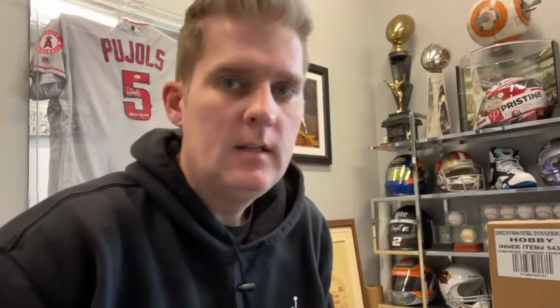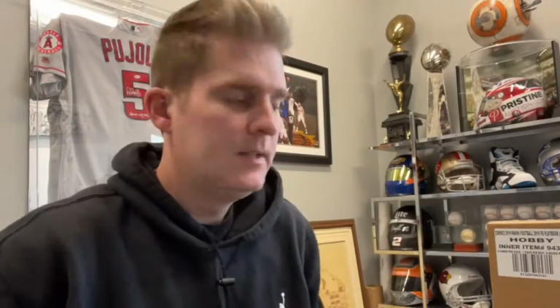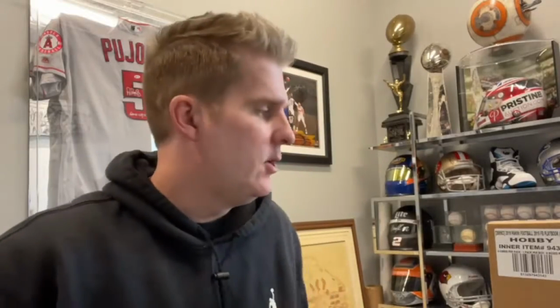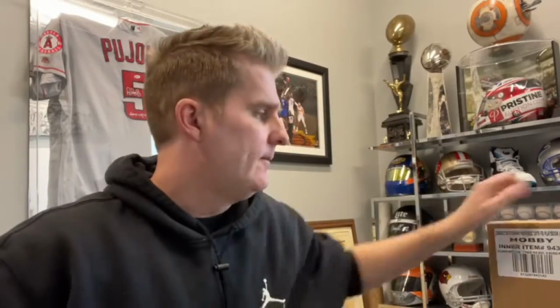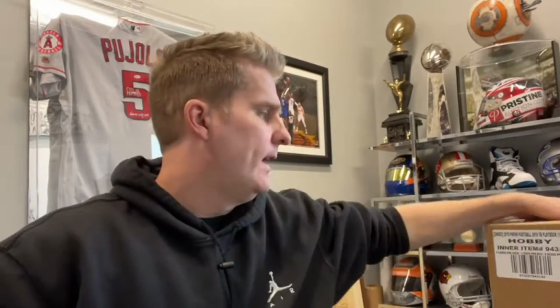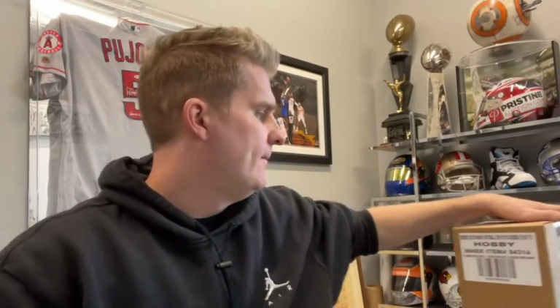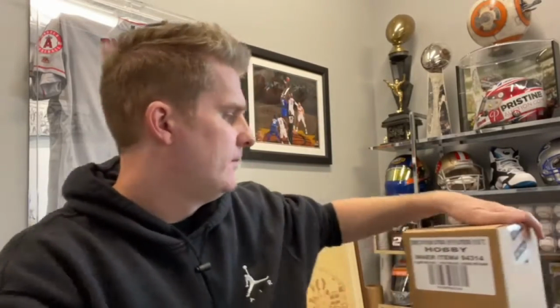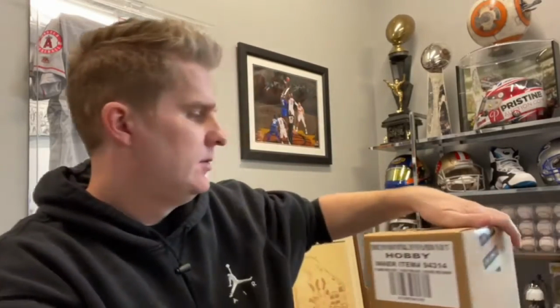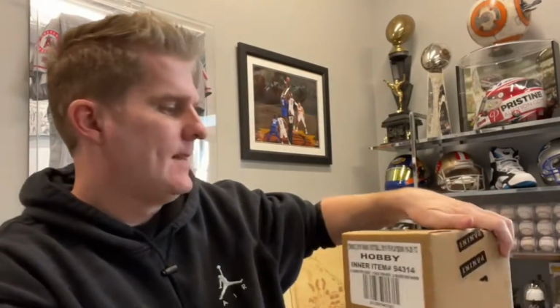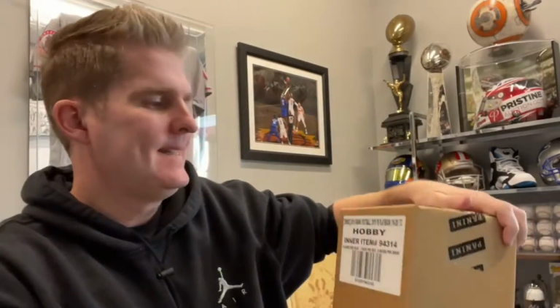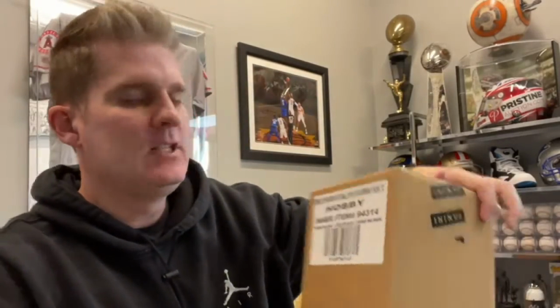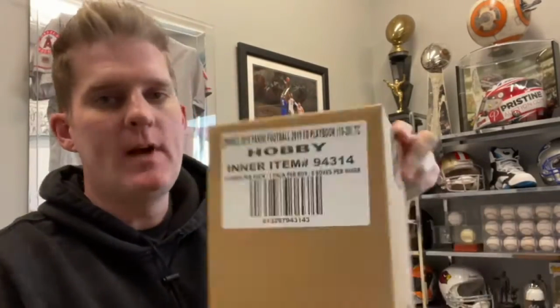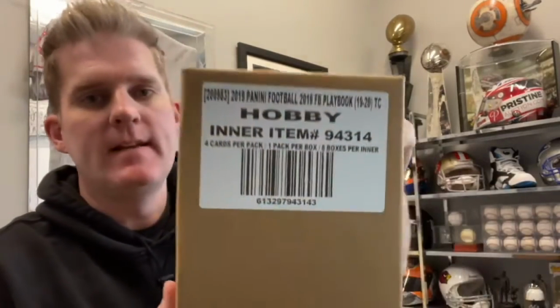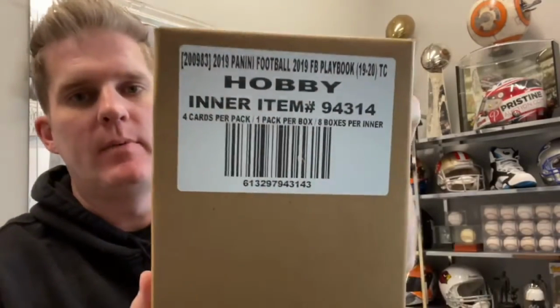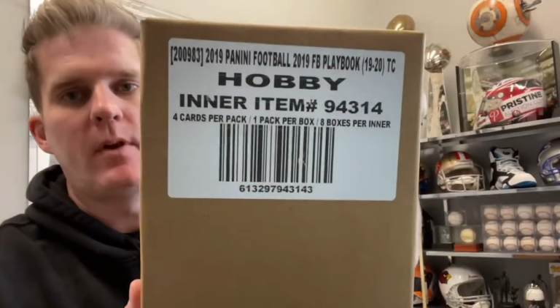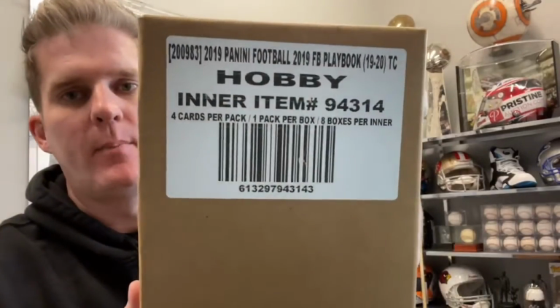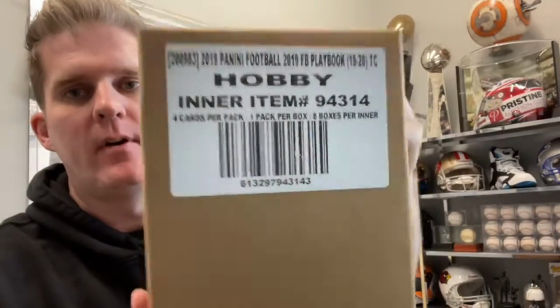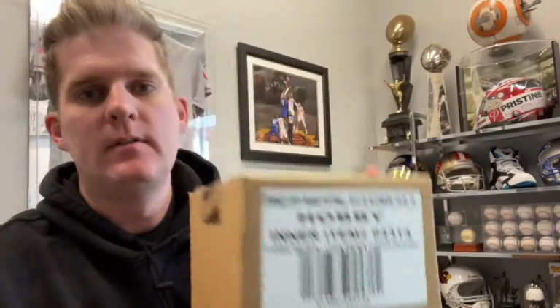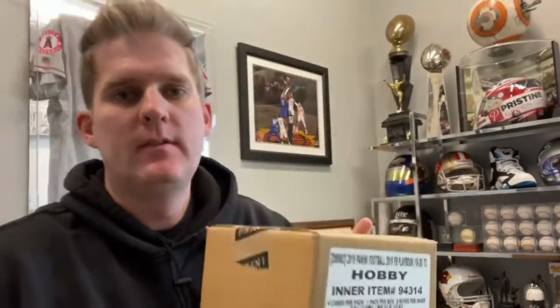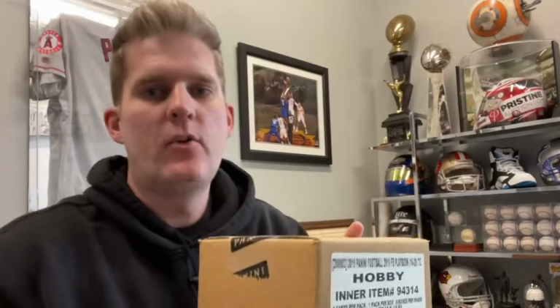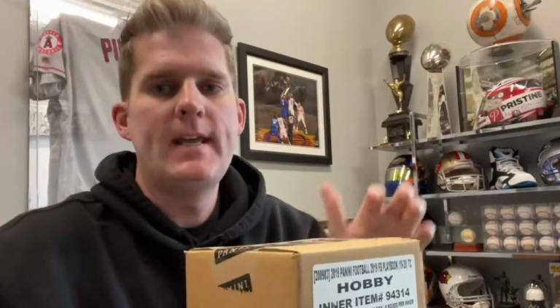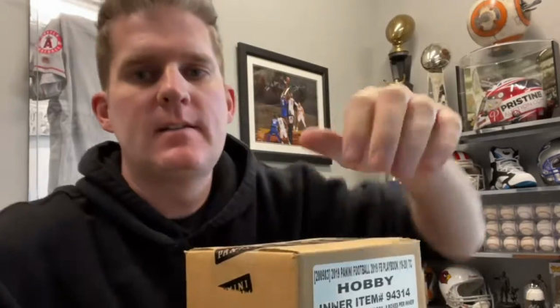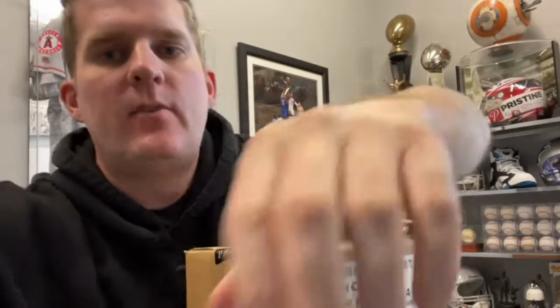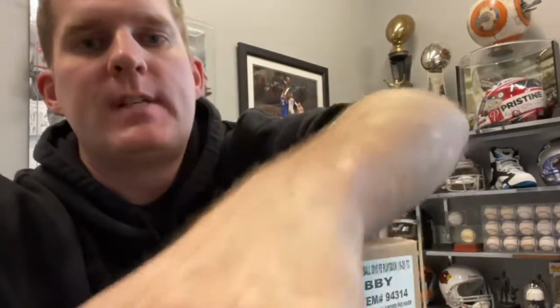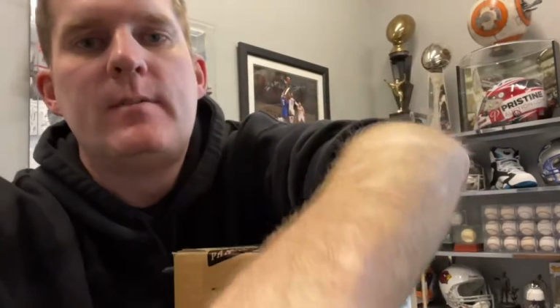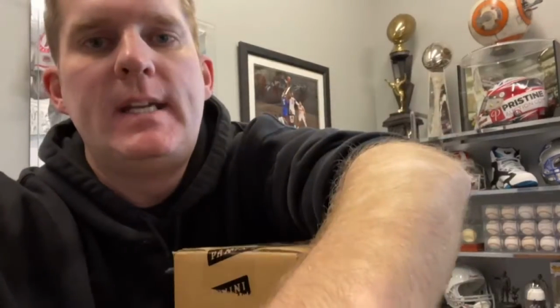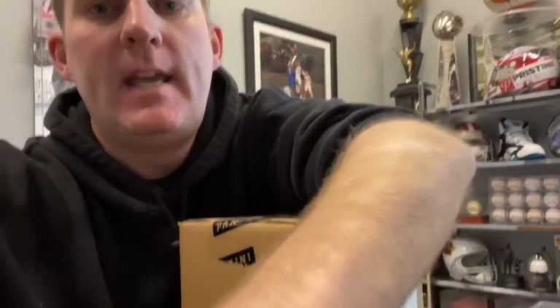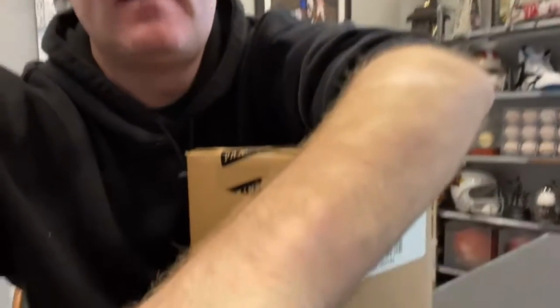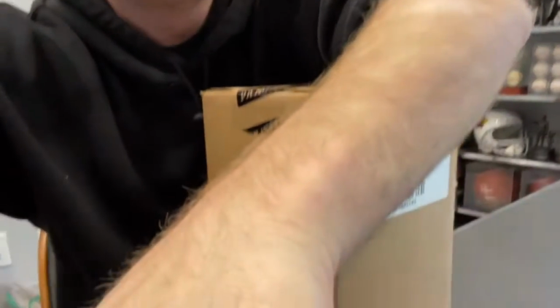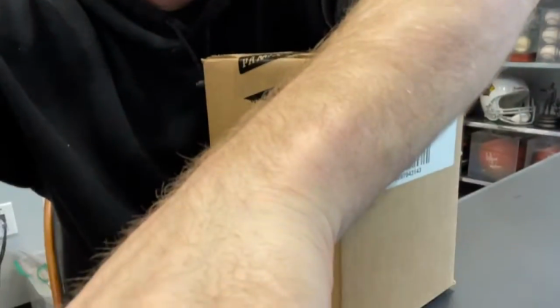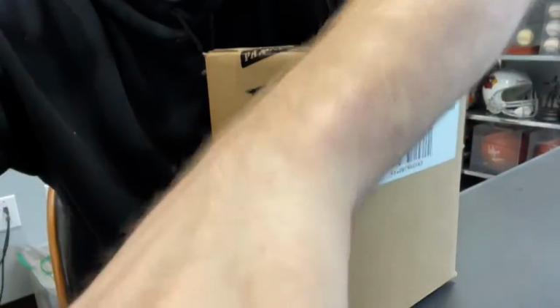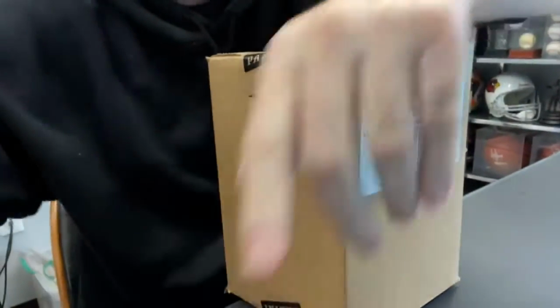Let's do it. We're ready. 2019-20 Playbook Football — full case, full sealed Panini case.